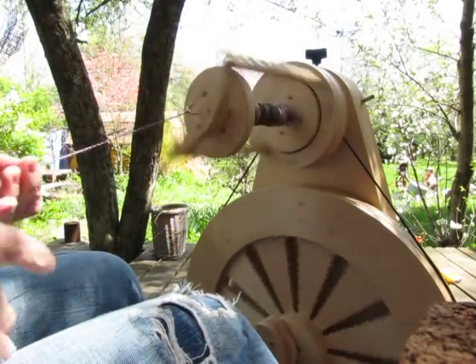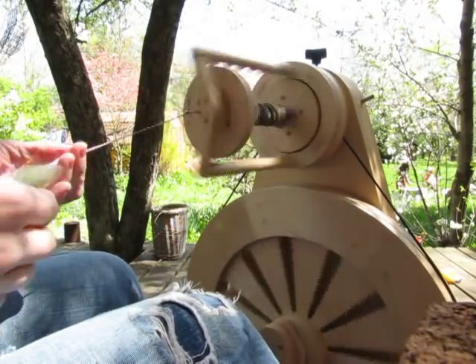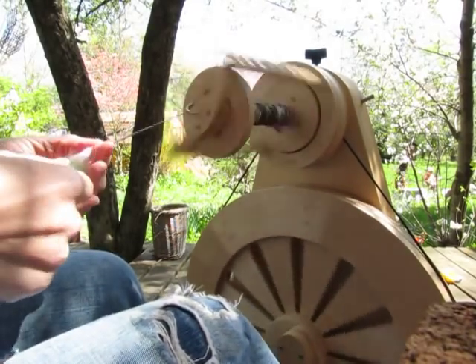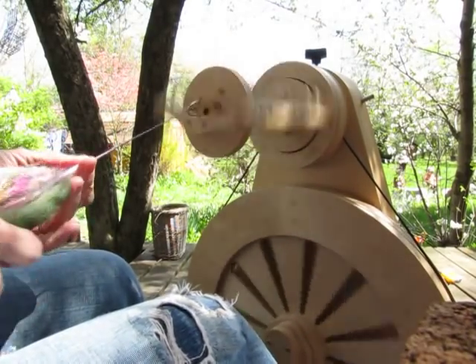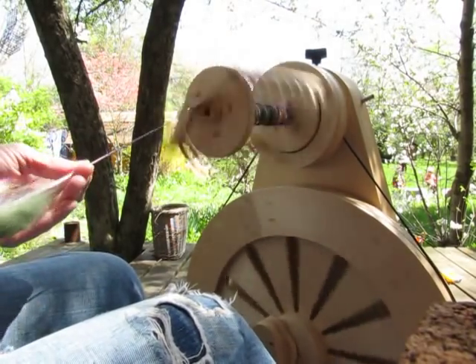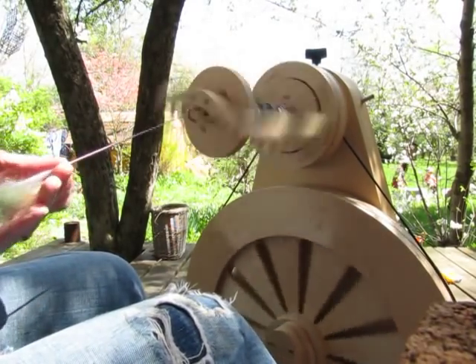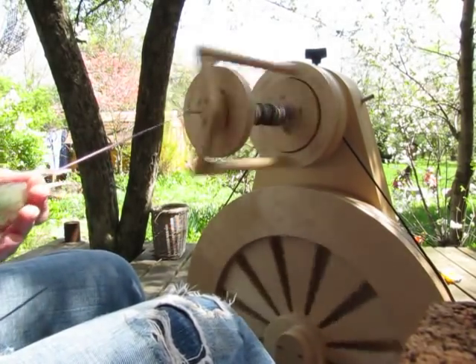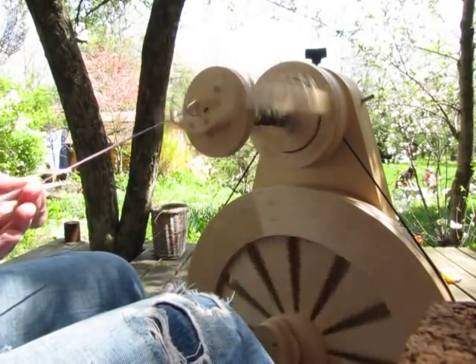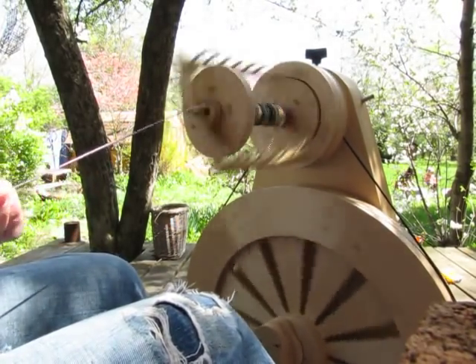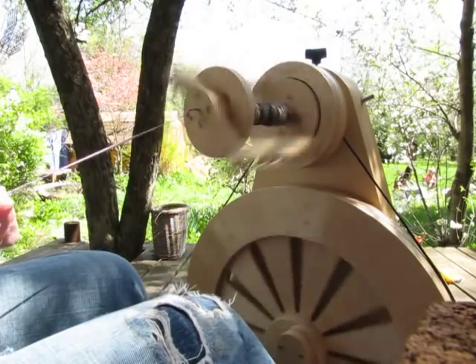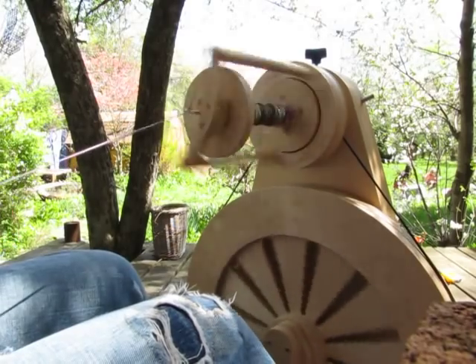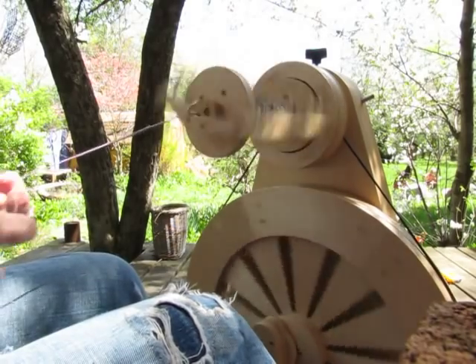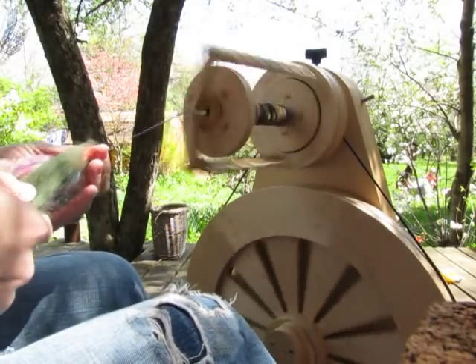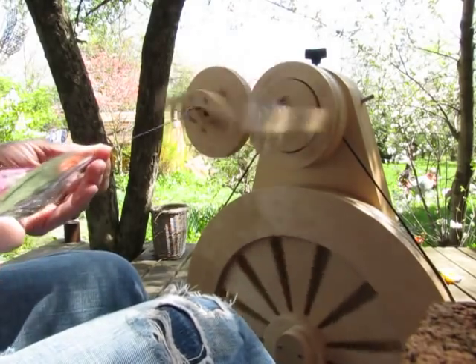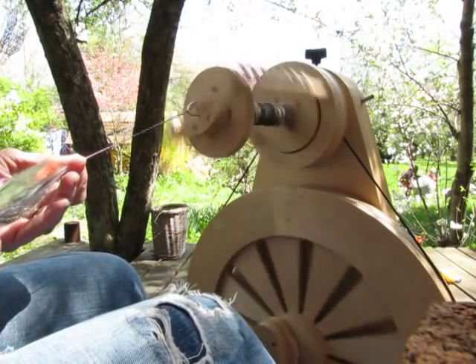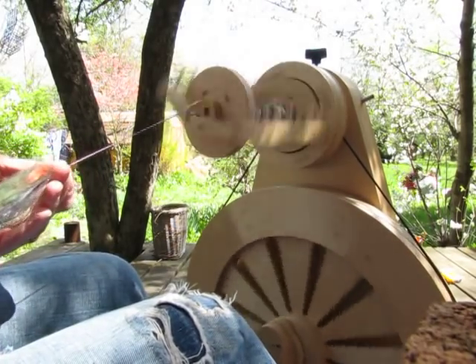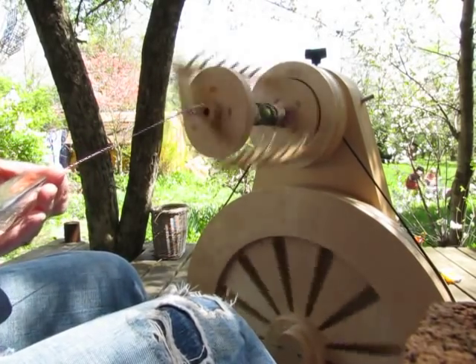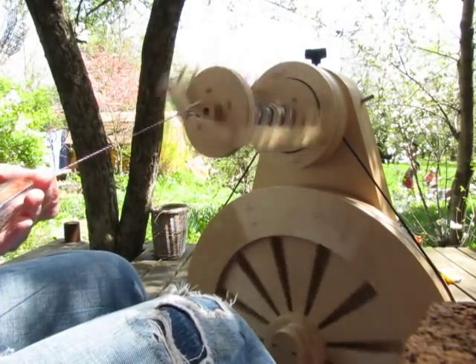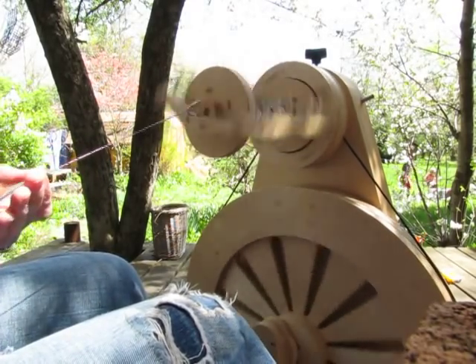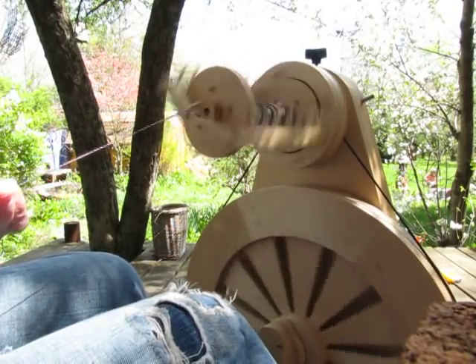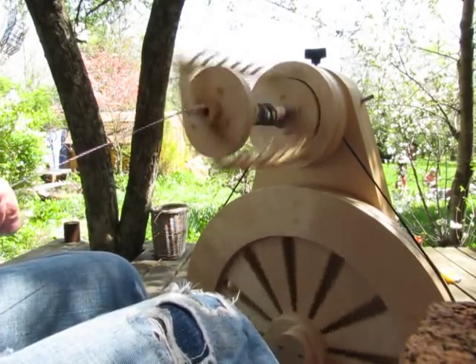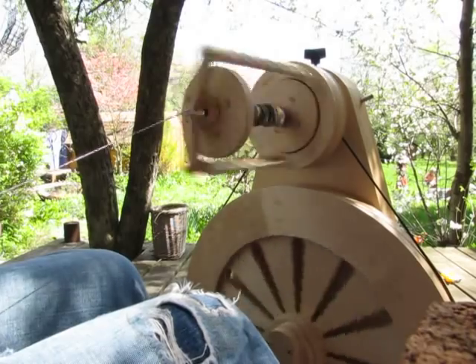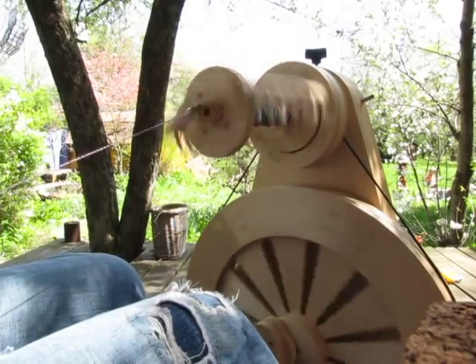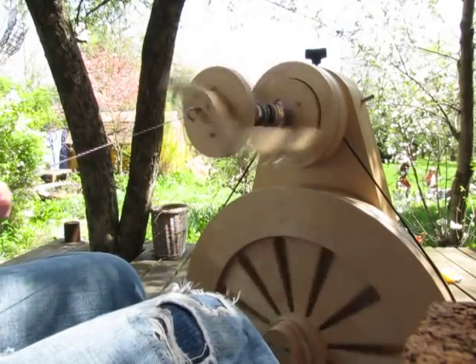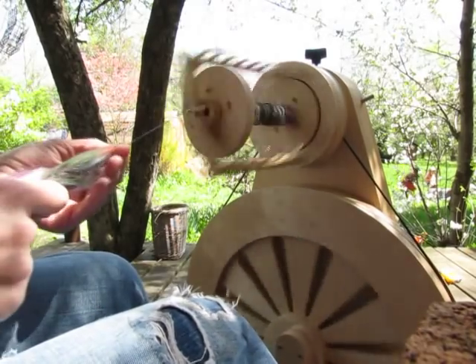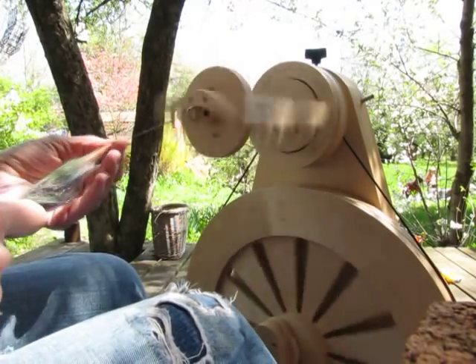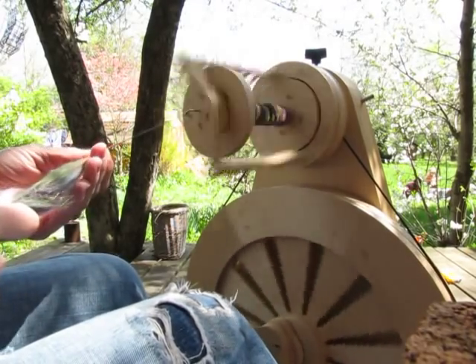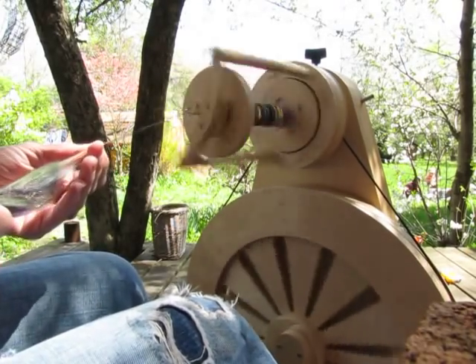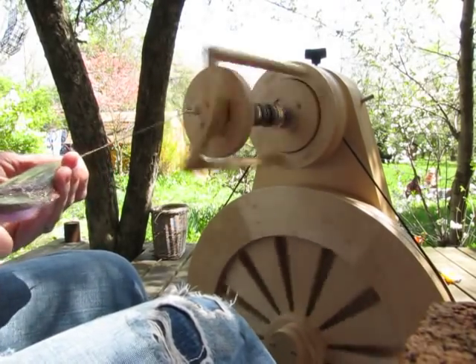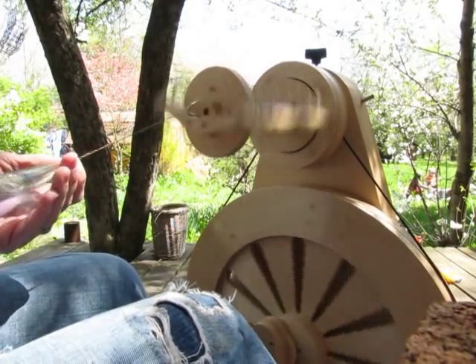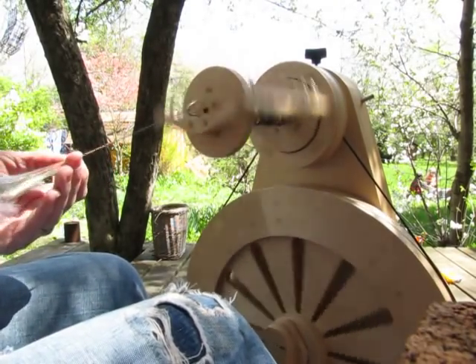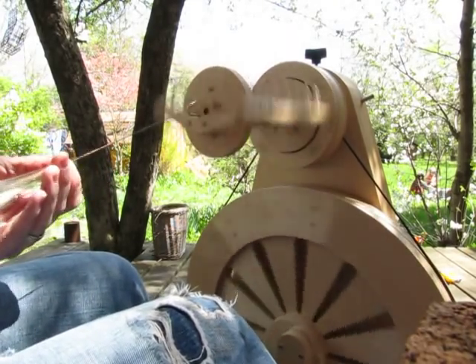I highly recommend spinning with these Bricolage bats. They're just beautiful and they draft so nicely.